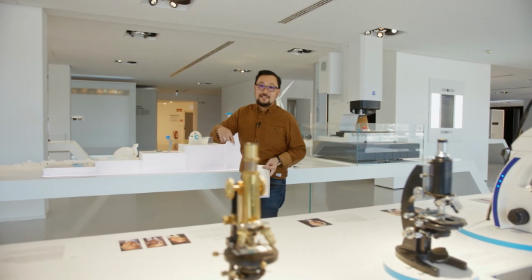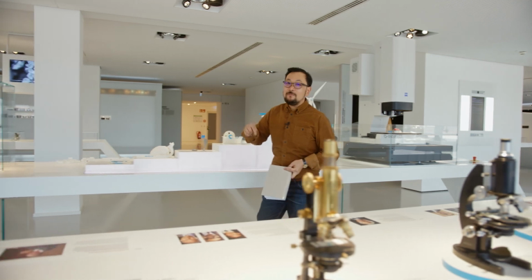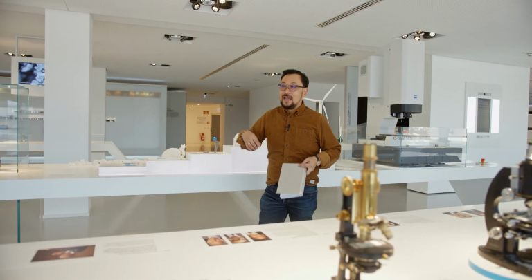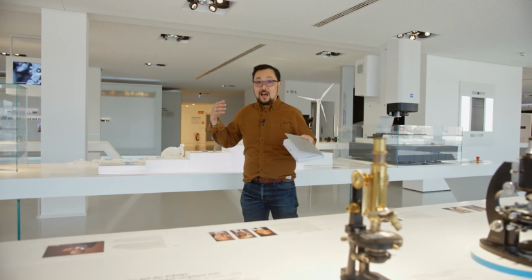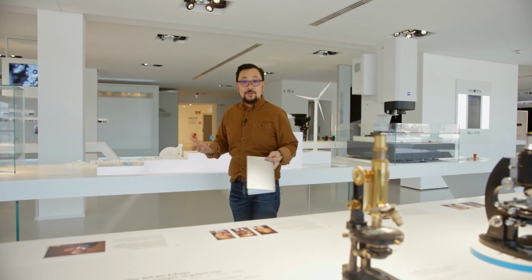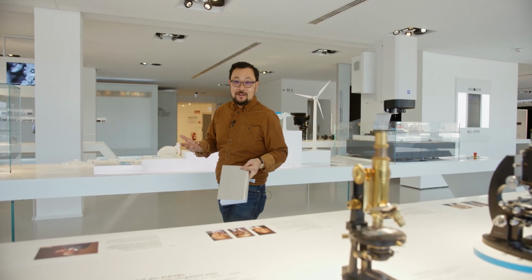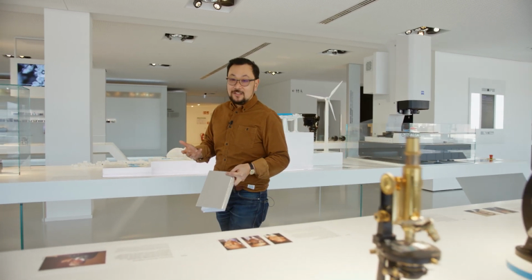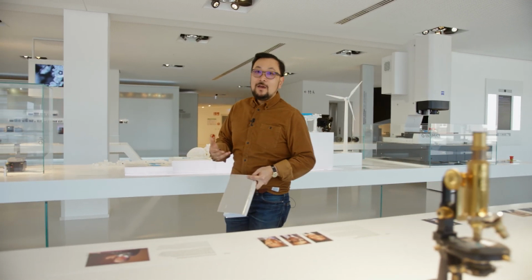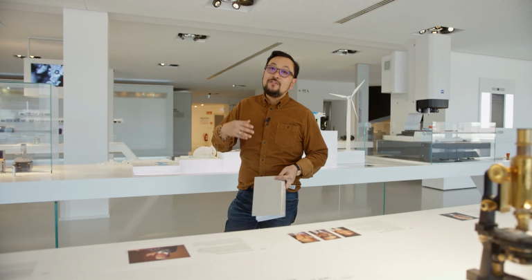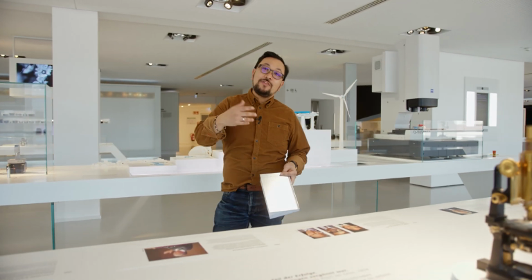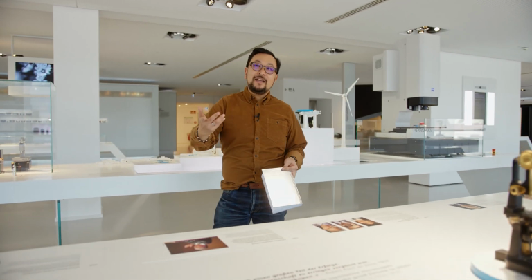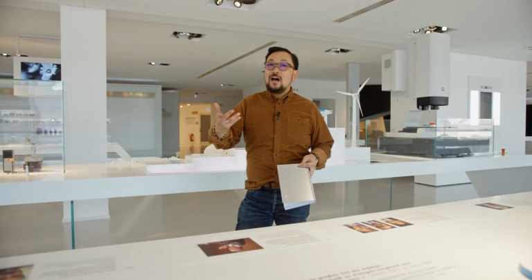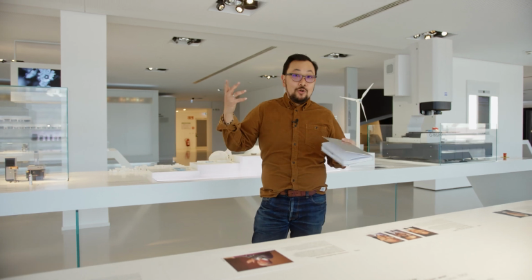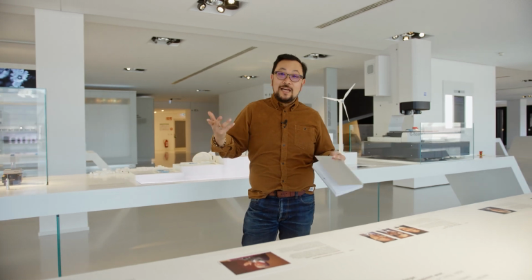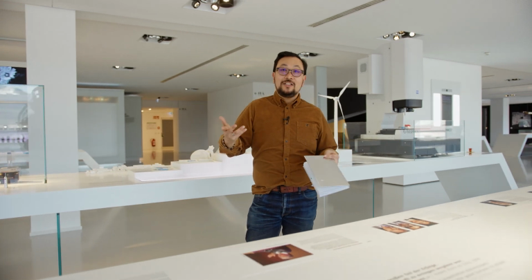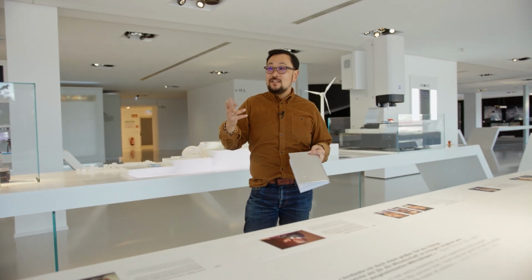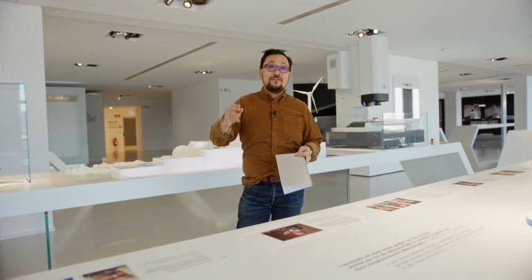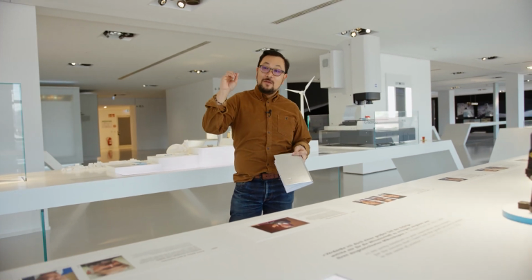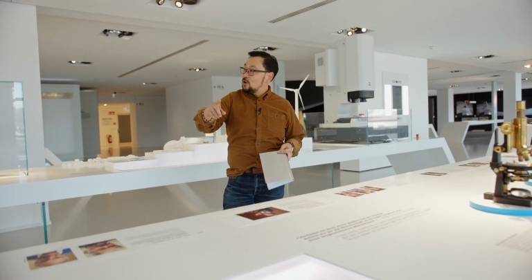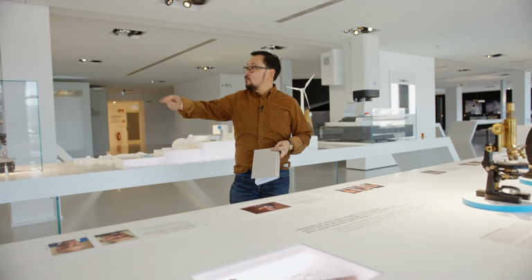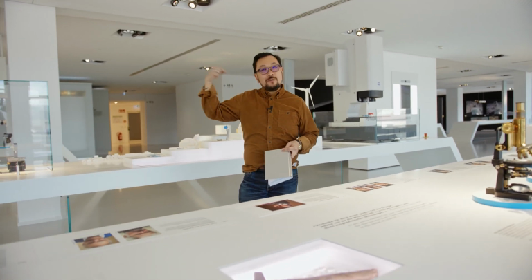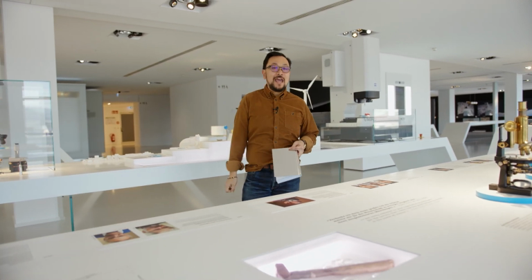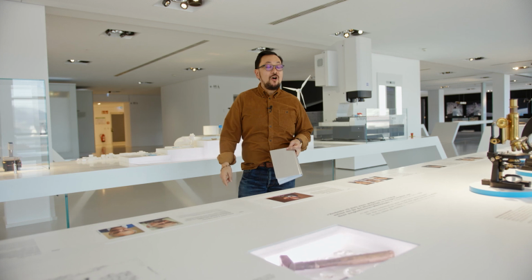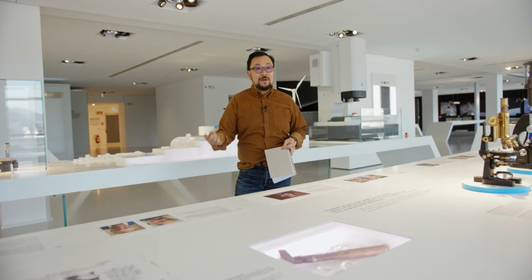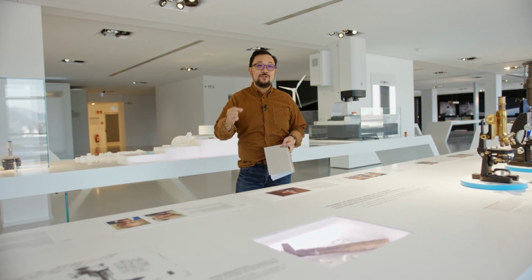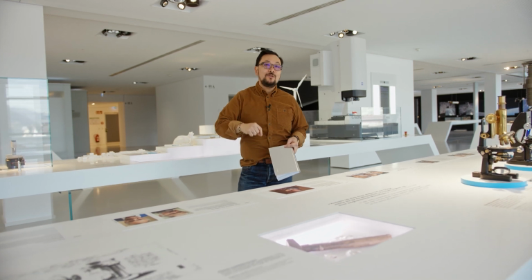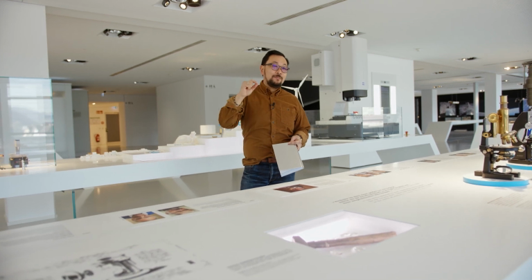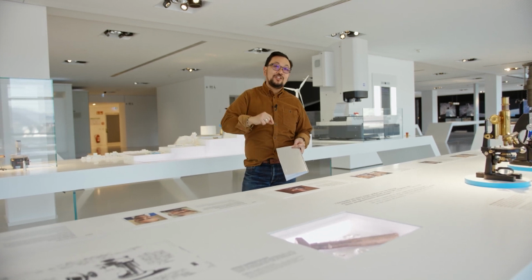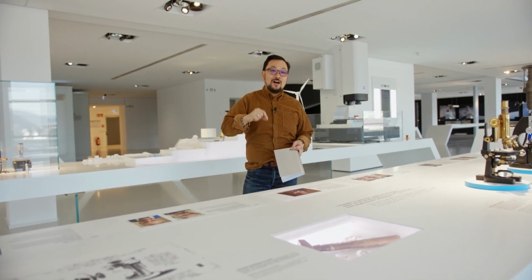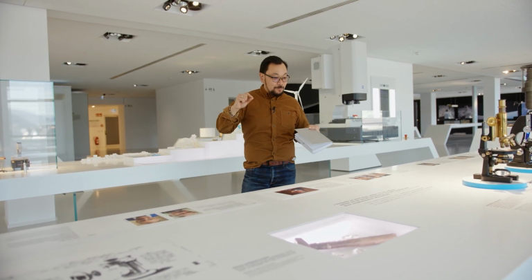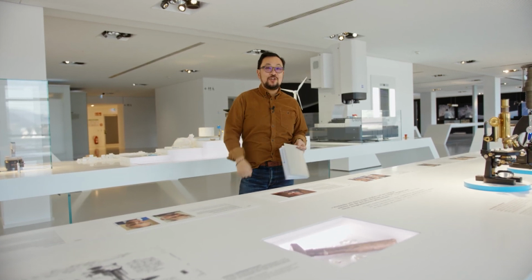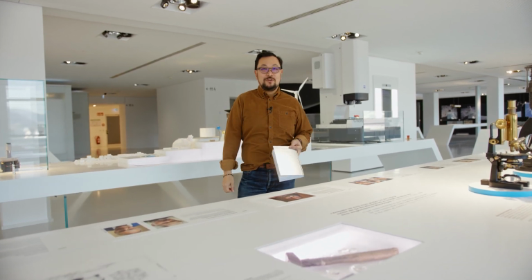Today we're back at the Optics Museum here at Zeiss, where we're going to follow a thread about a cool new technology that starts from the microscope, works our way through cameras, all the way down to the production of printed circuit boards.